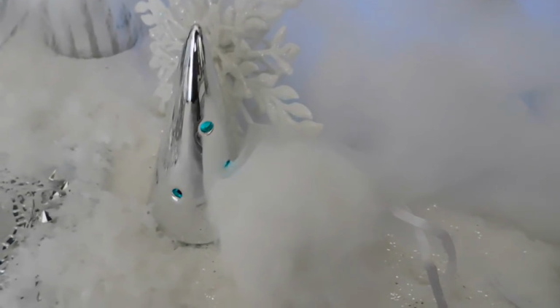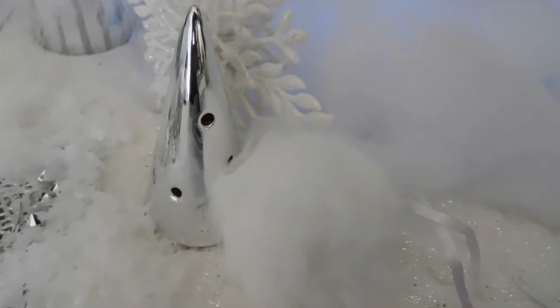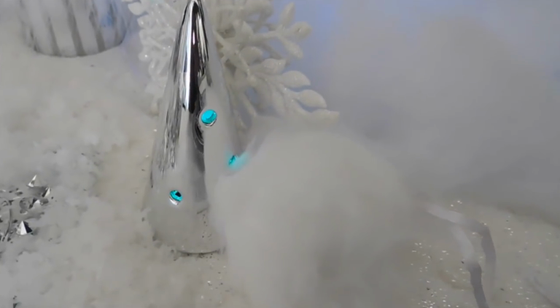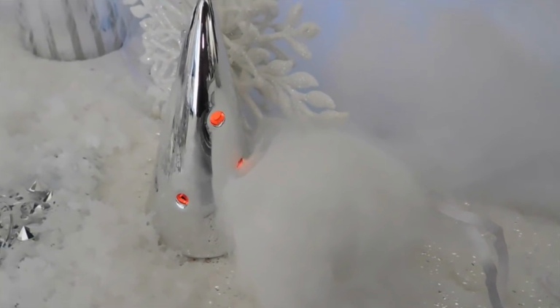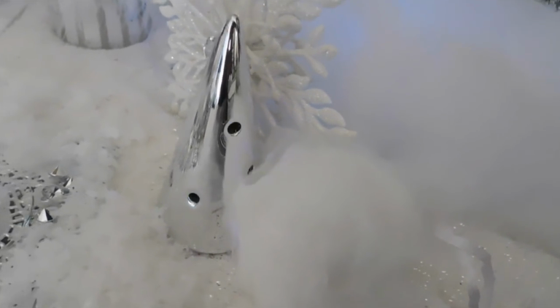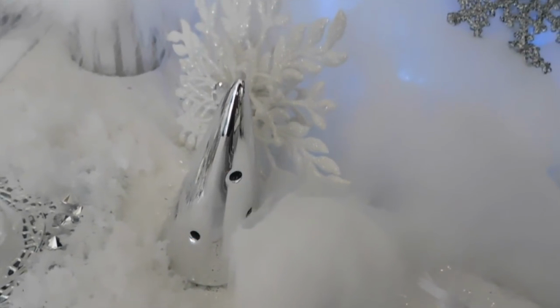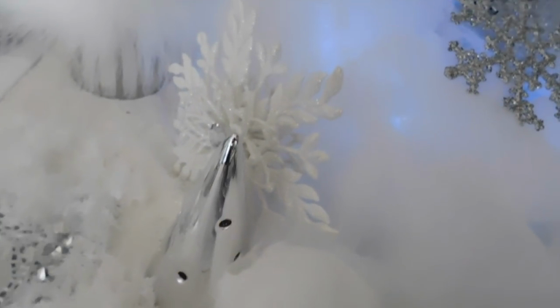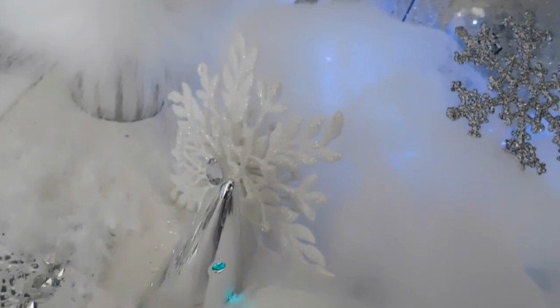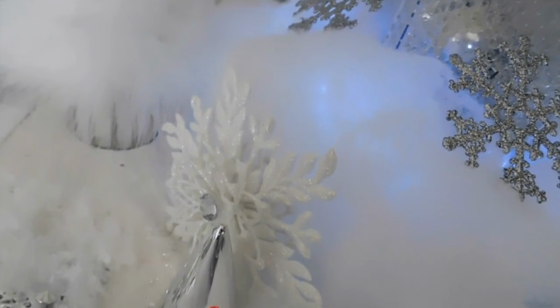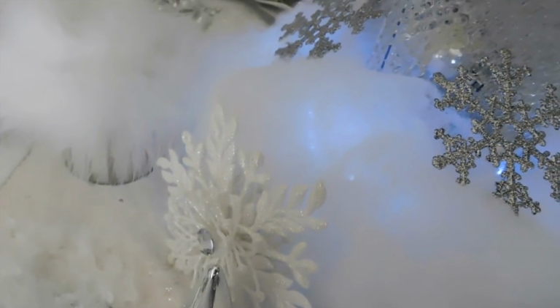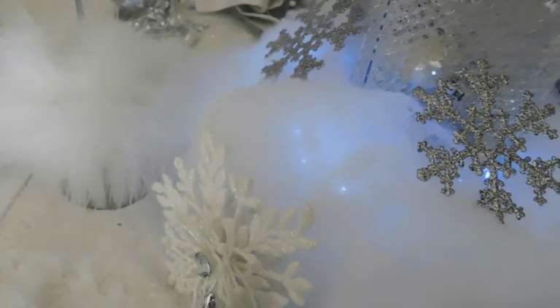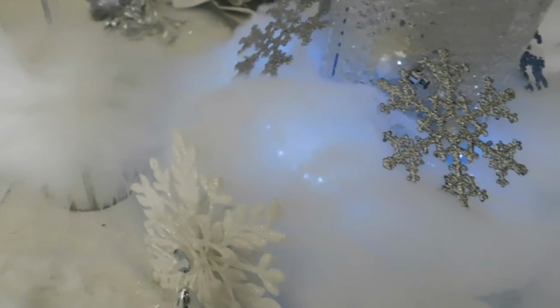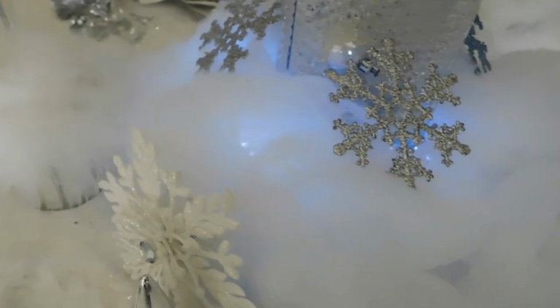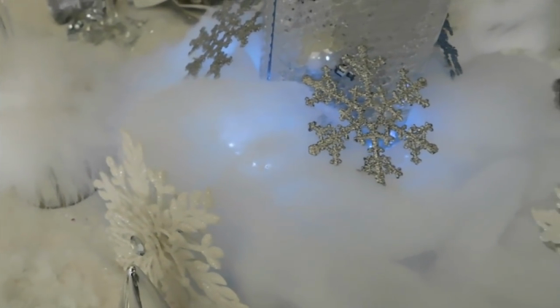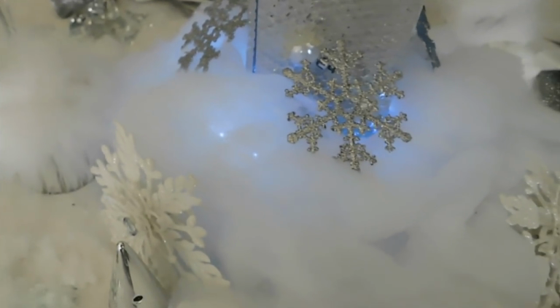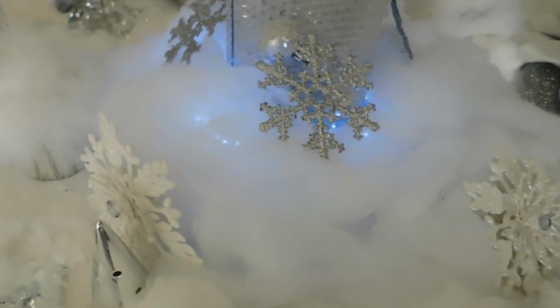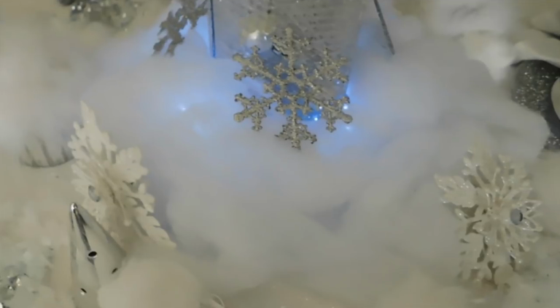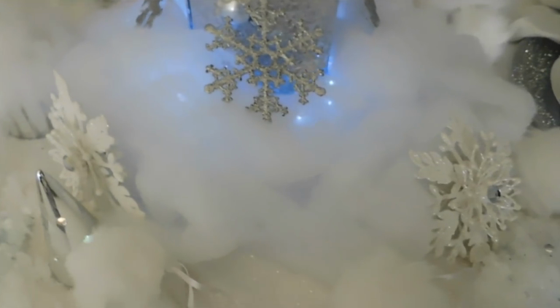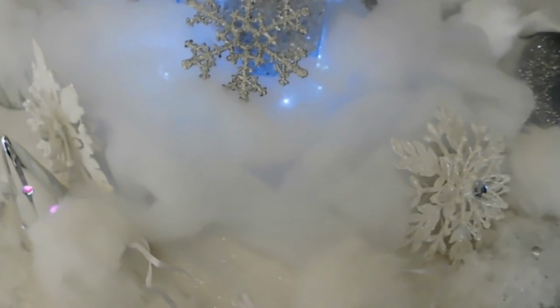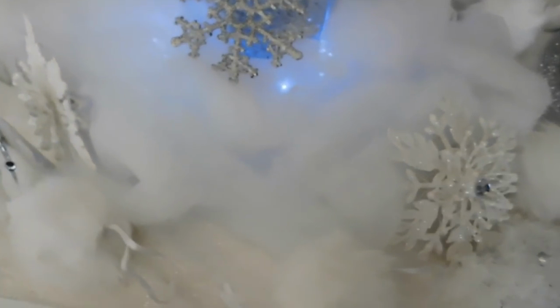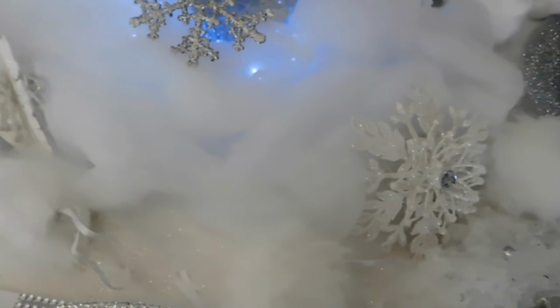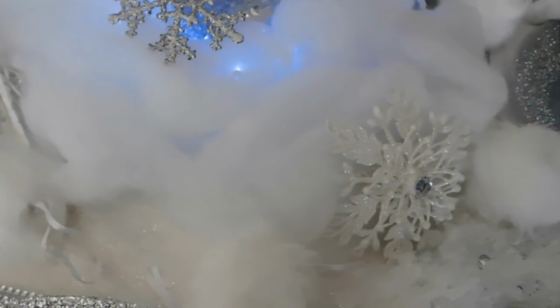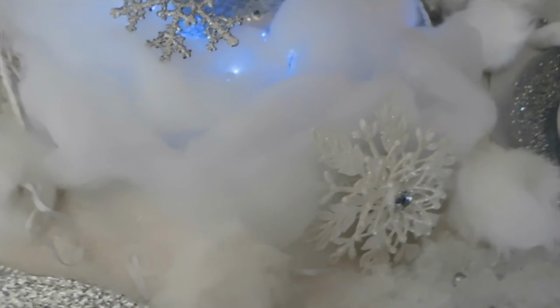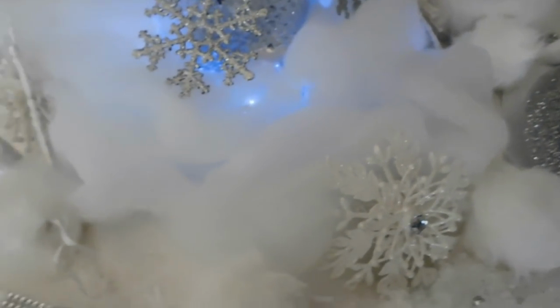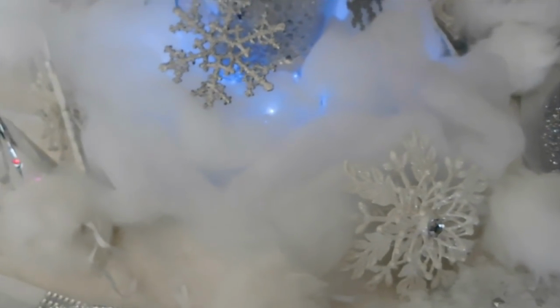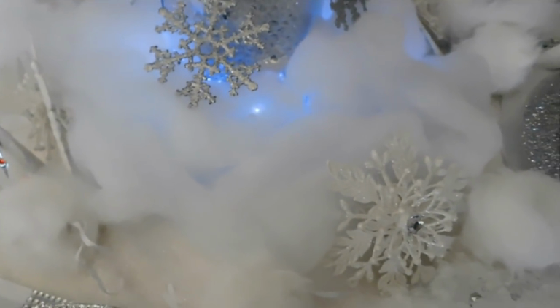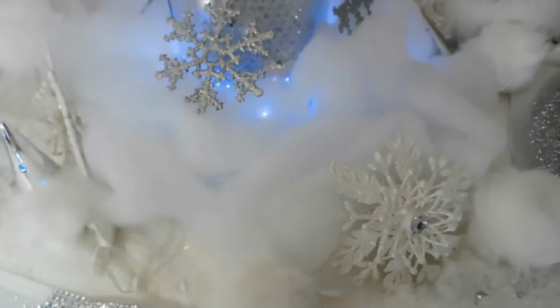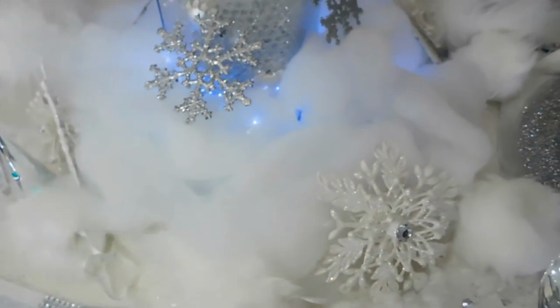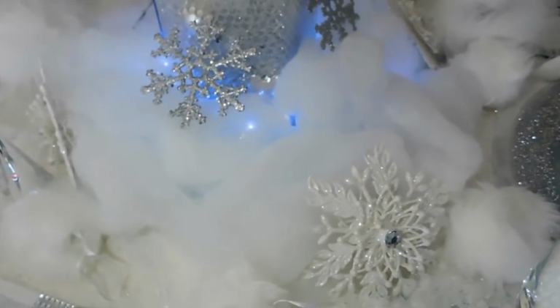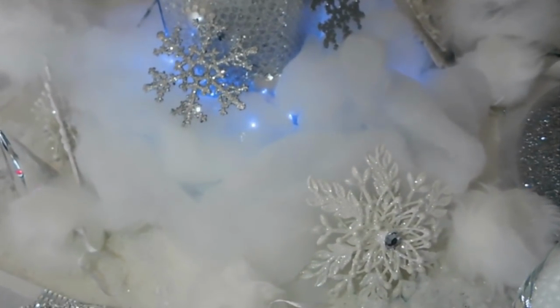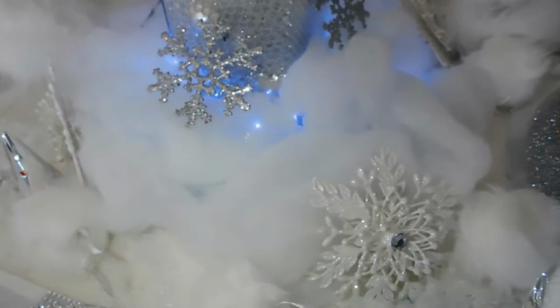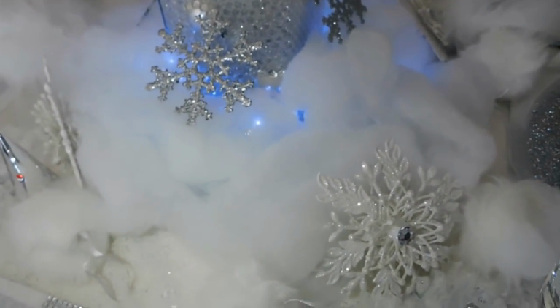The little tree lights came from Dollar Tree as well. The actual foam cotton snow came from Walmart.